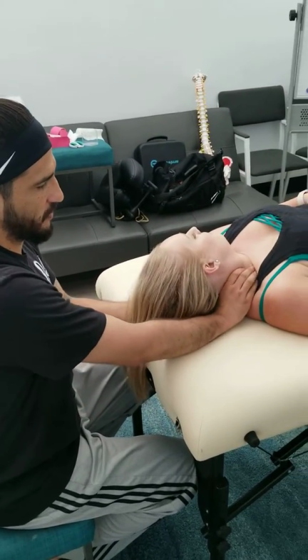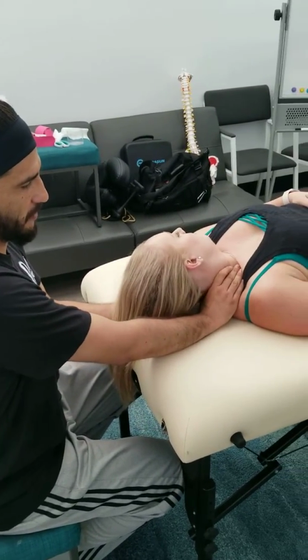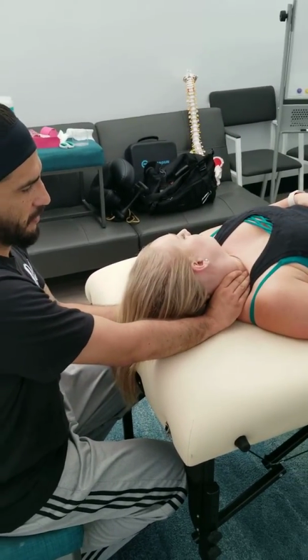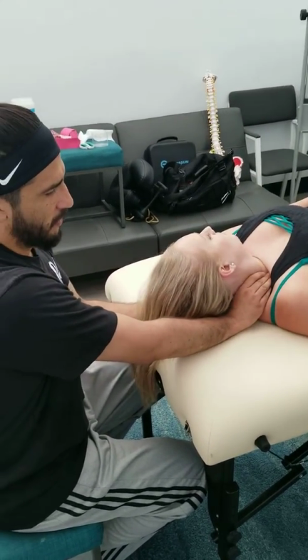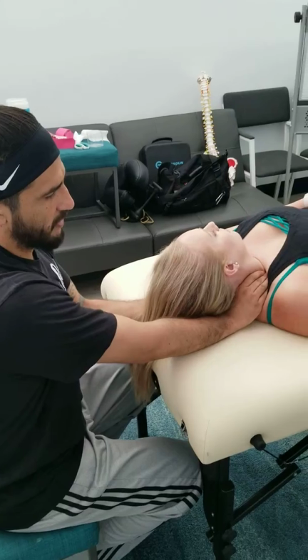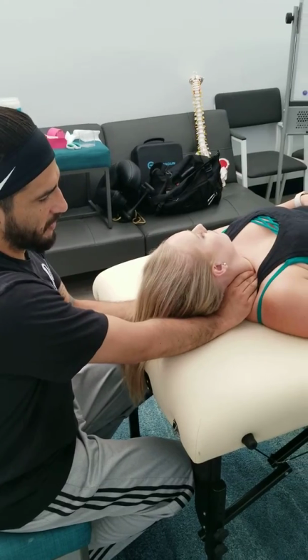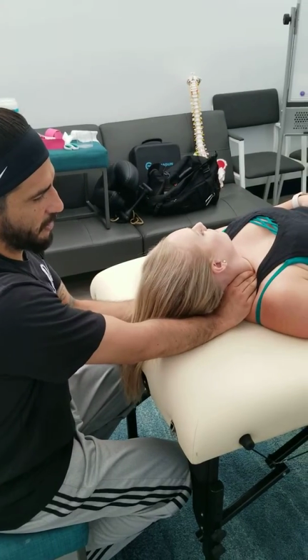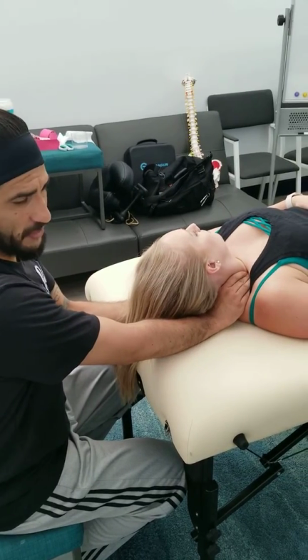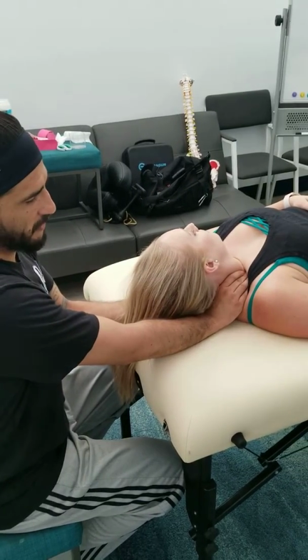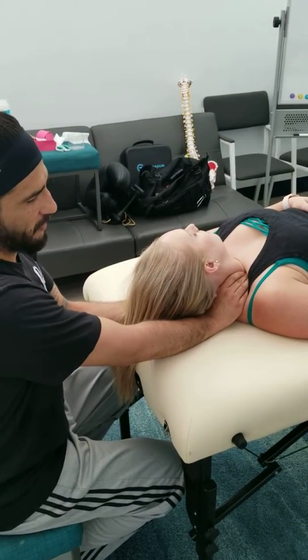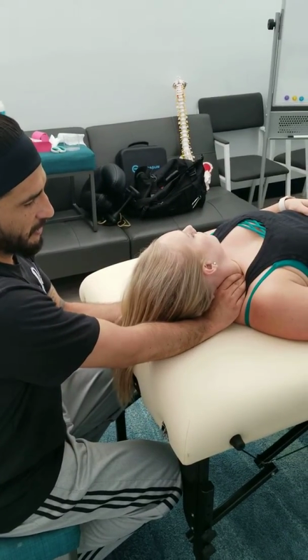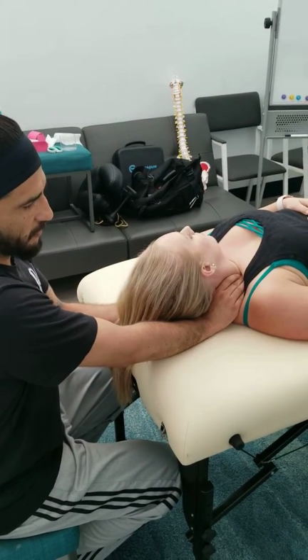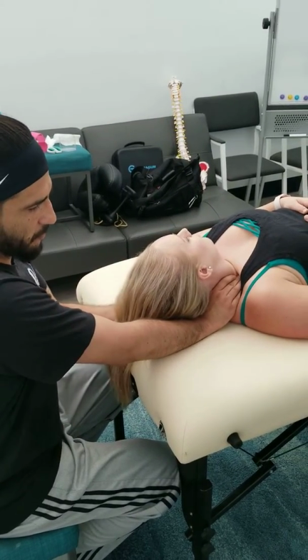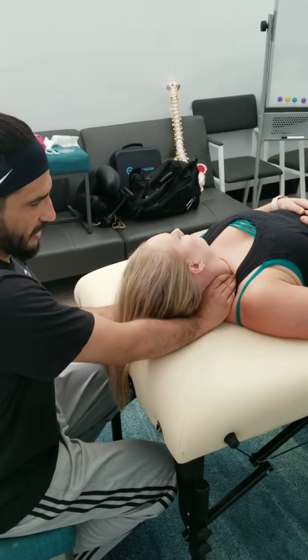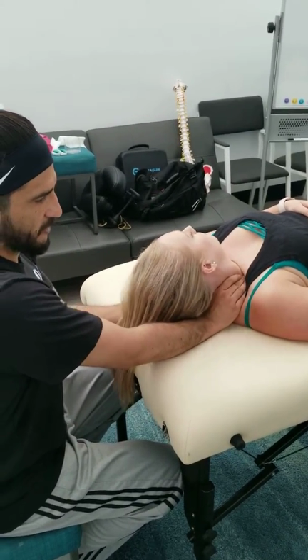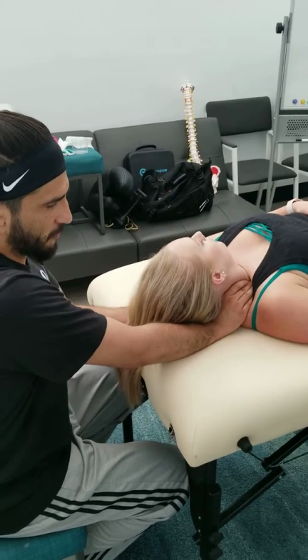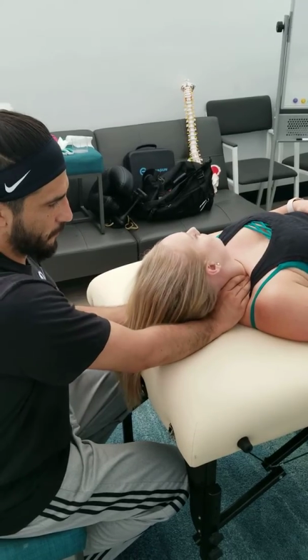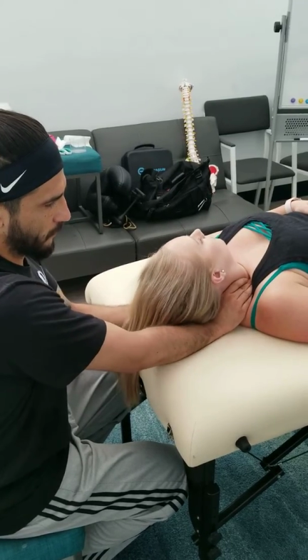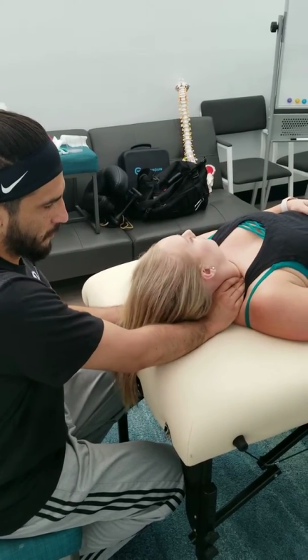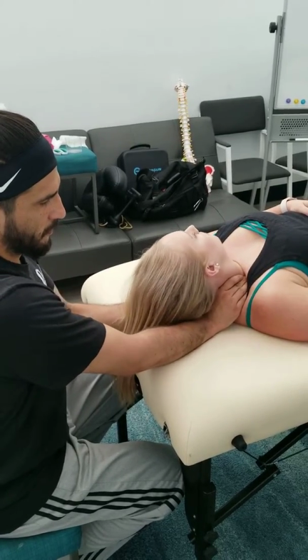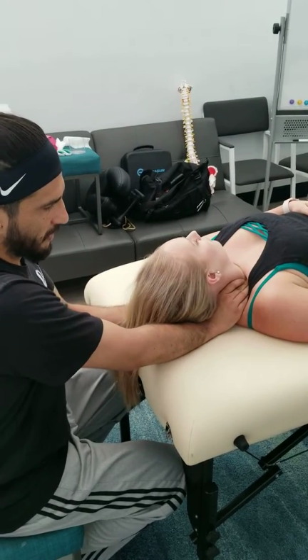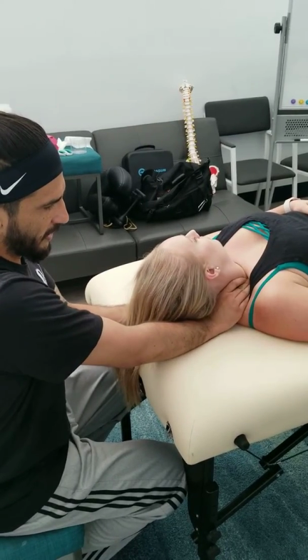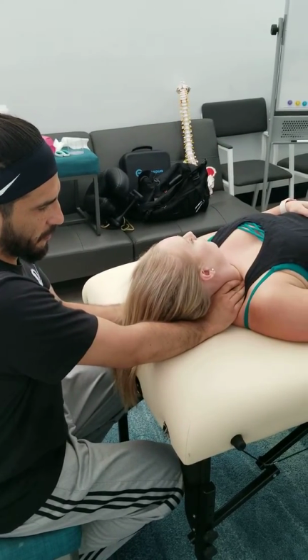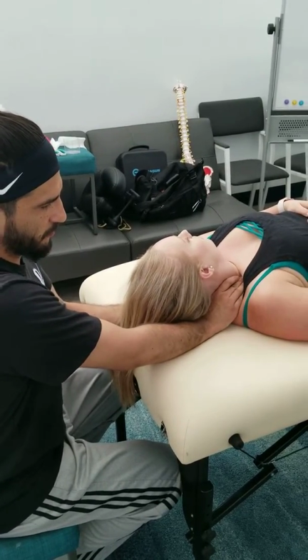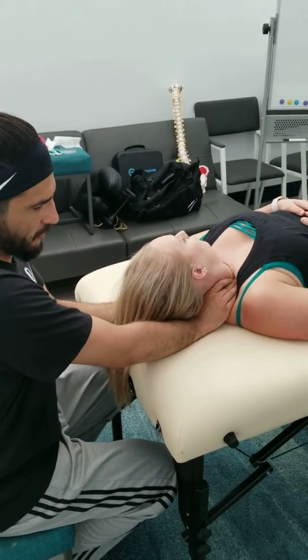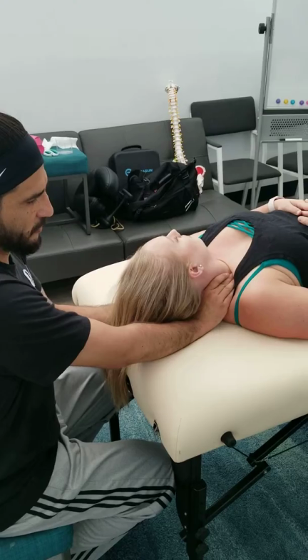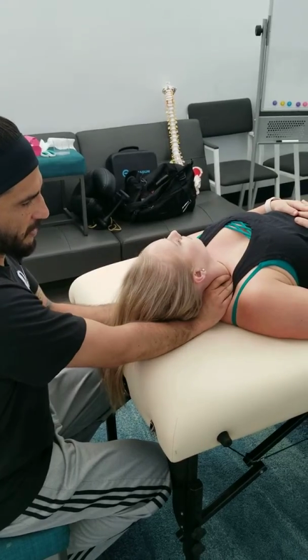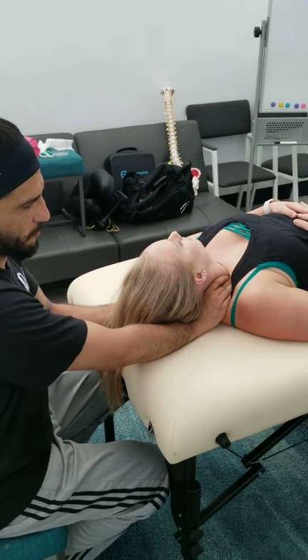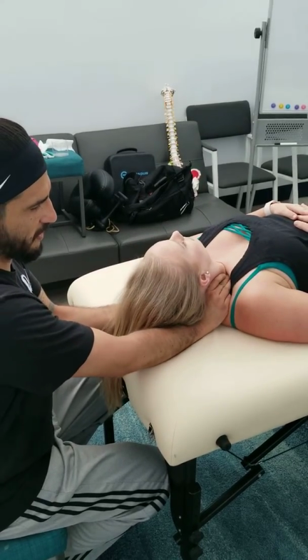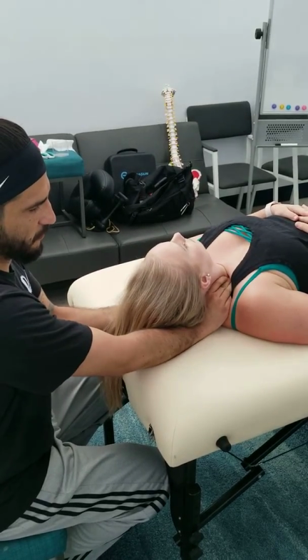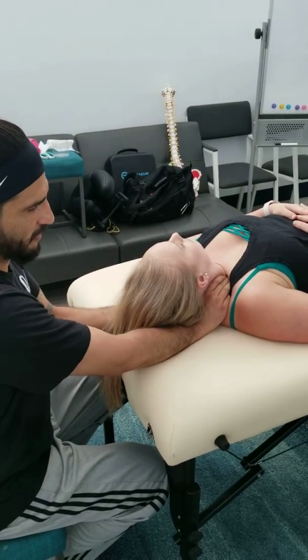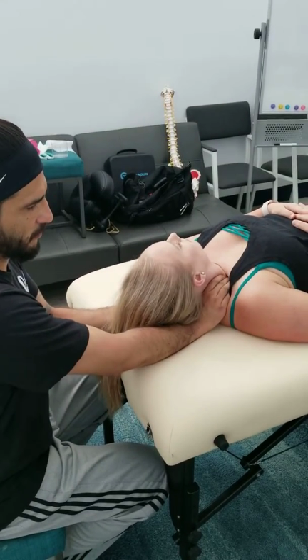So when I'm here, I bring the head up and pinch it all together. And now together, I'm going to bring it down towards the table and add a little bit more movement, so that way I can create some more space right behind the collarbone.